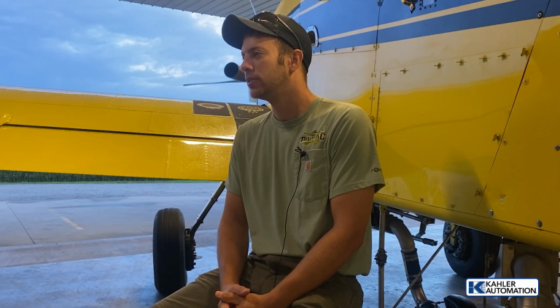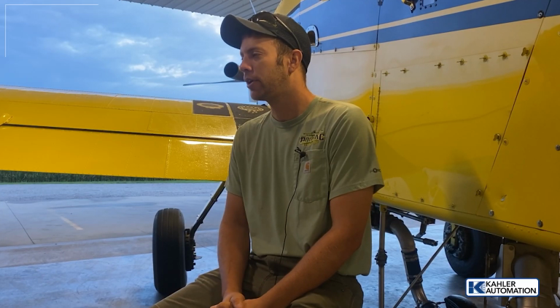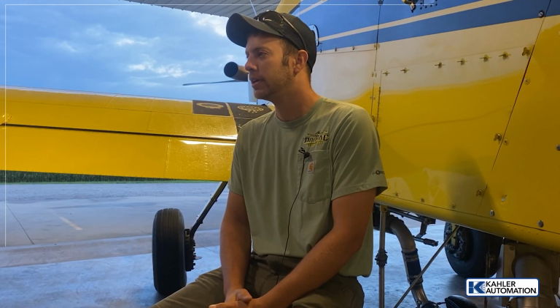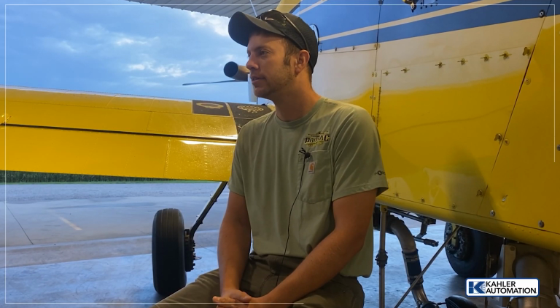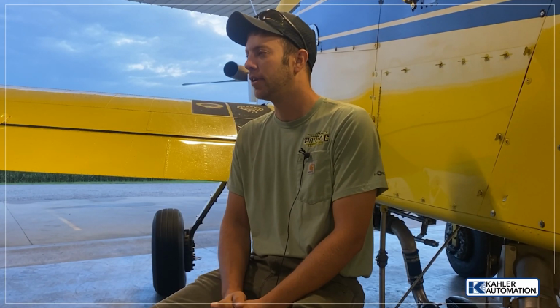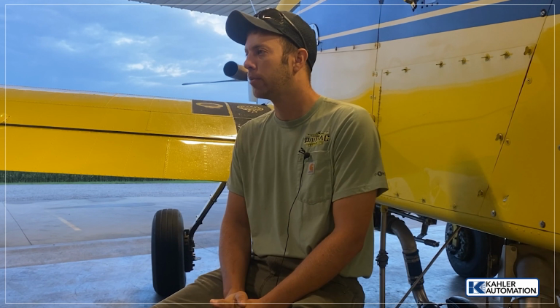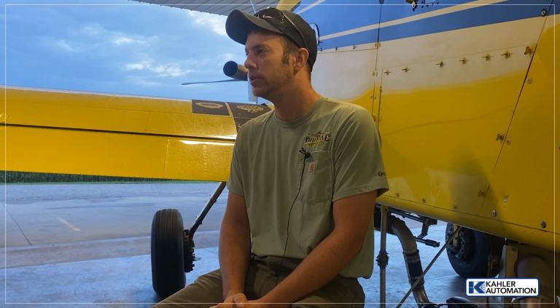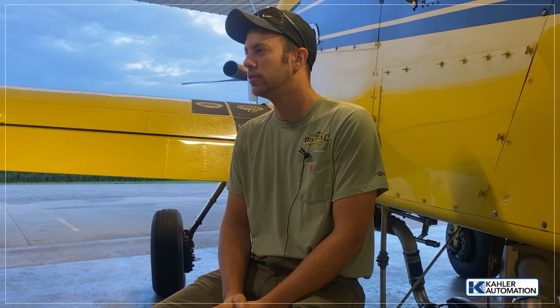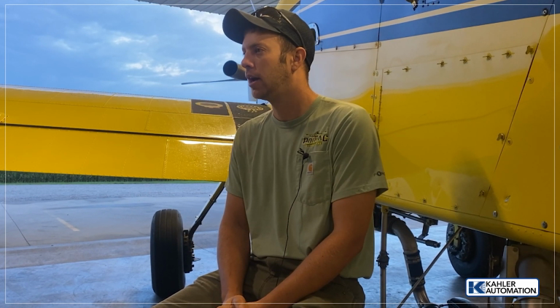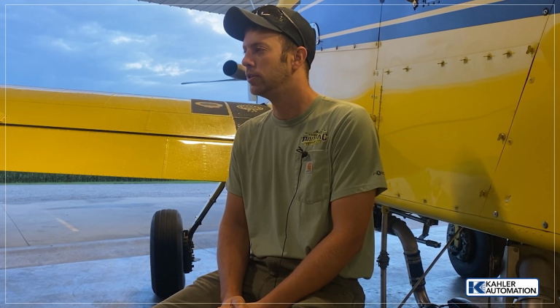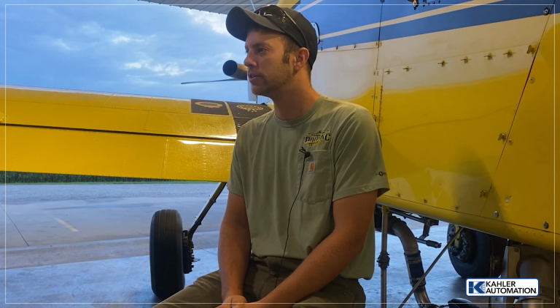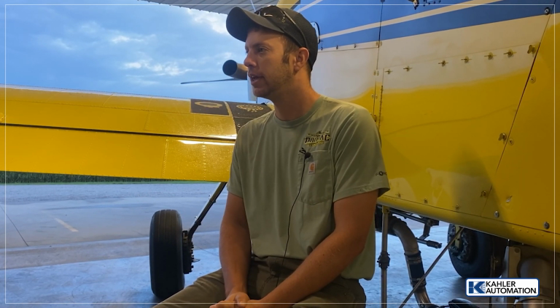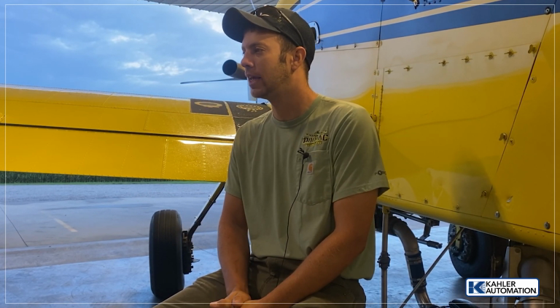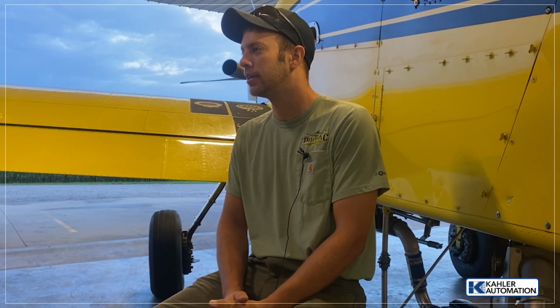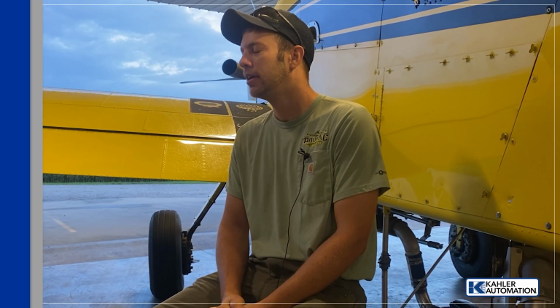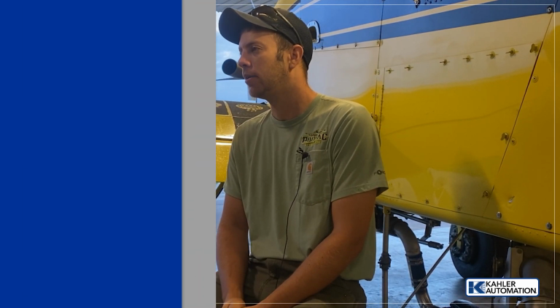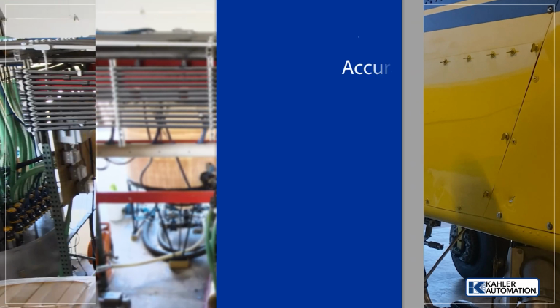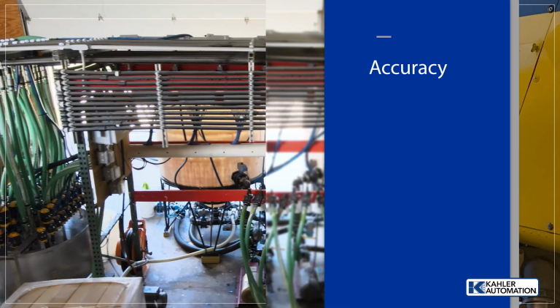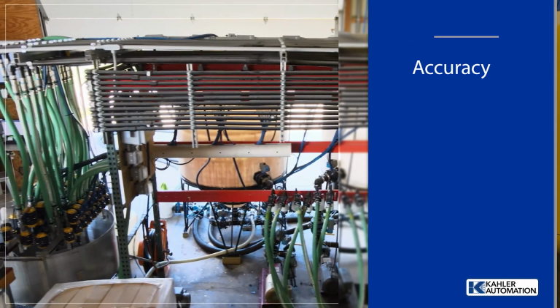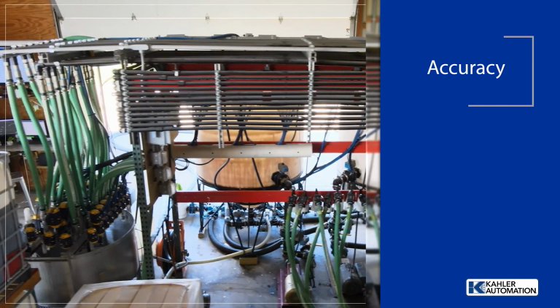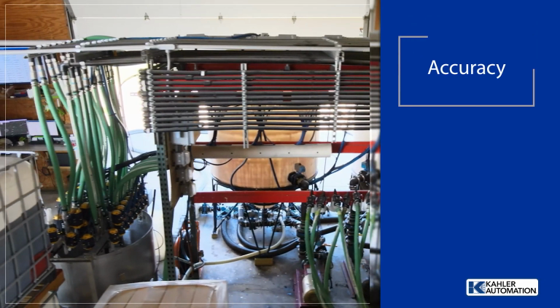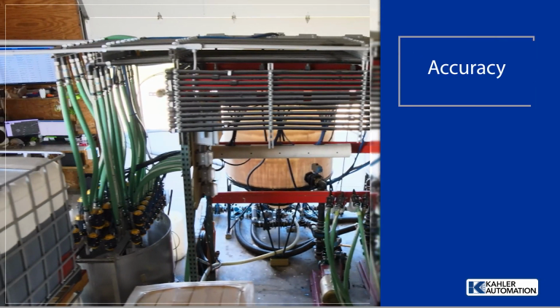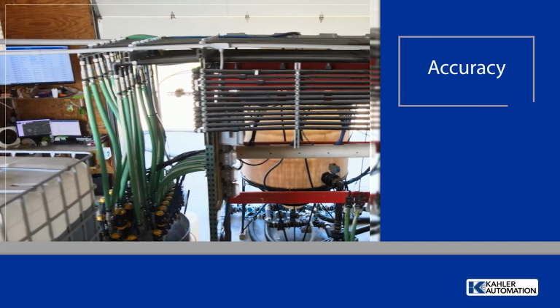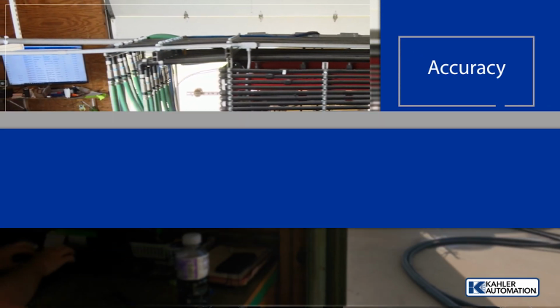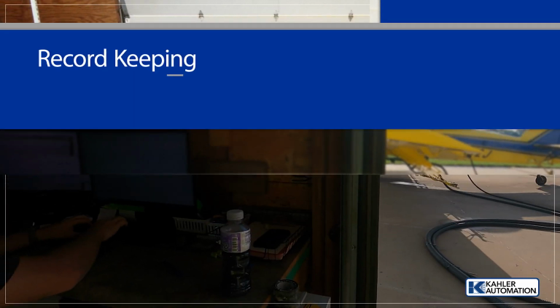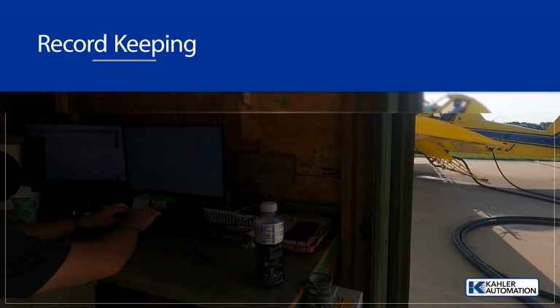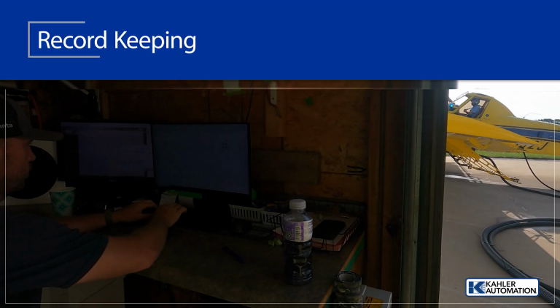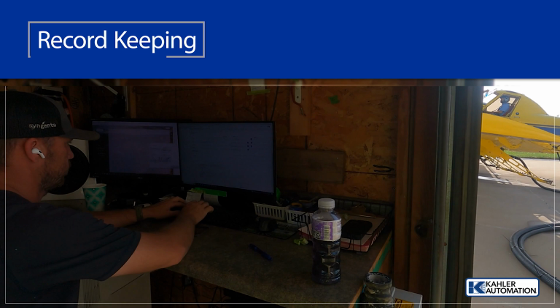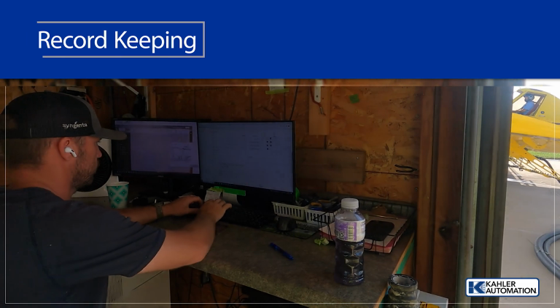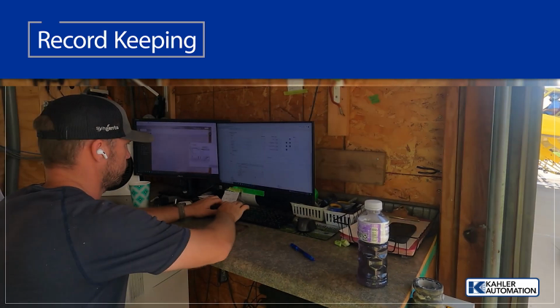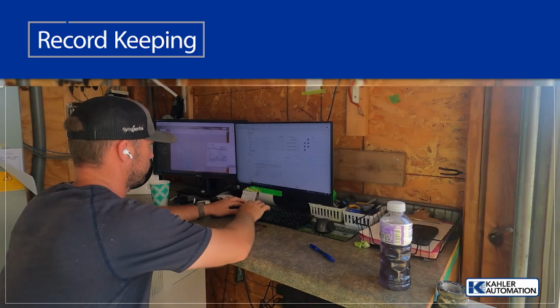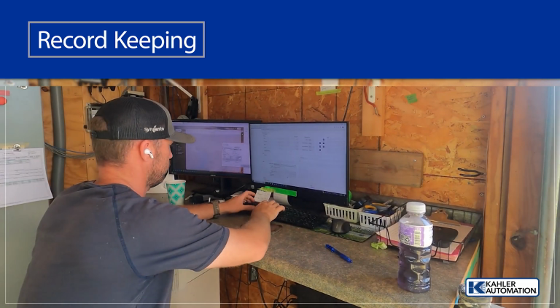Accuracy and record keeping is phenomenal compared to what we used to do. We used to use meters and reset them all the time. Now with the scales and the weighing of everything, it comes out to pinpoint accuracy, and we have record of everything that goes in the tank for every load.